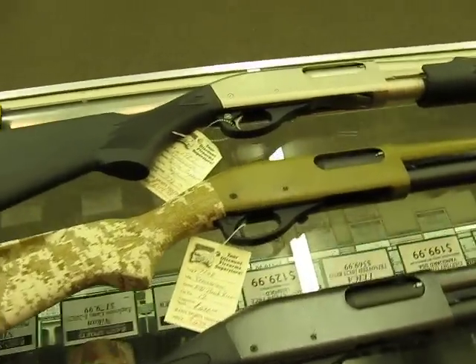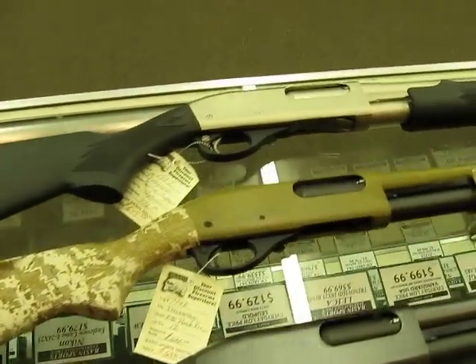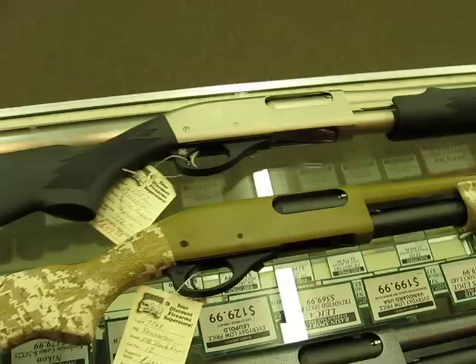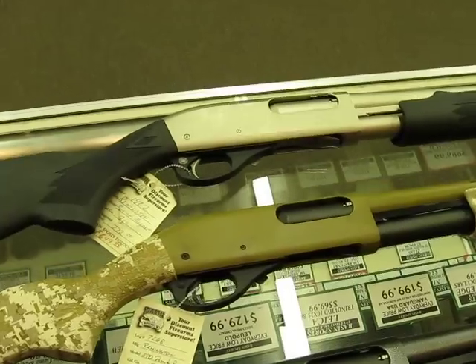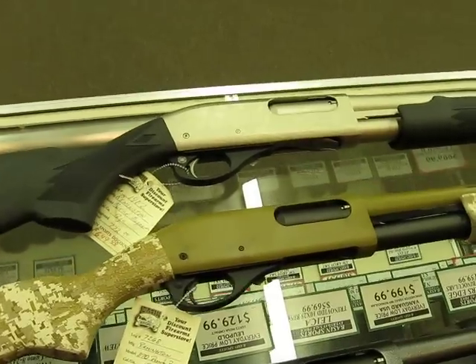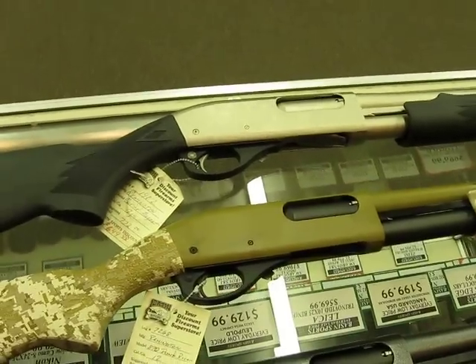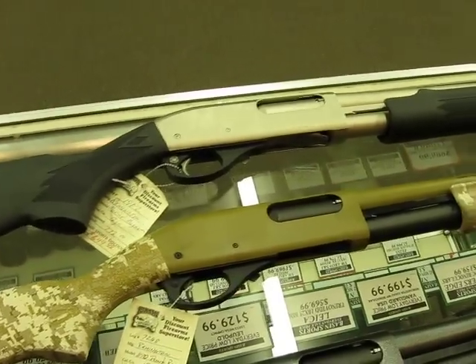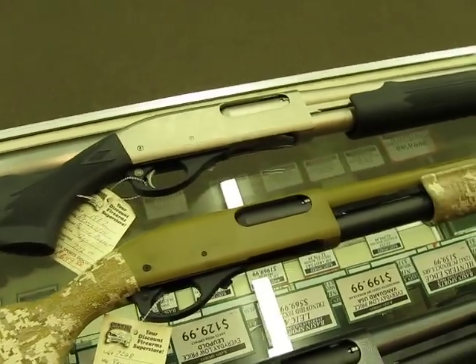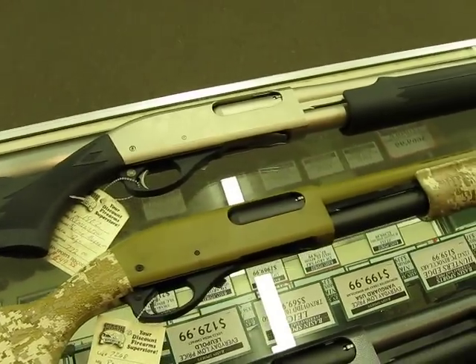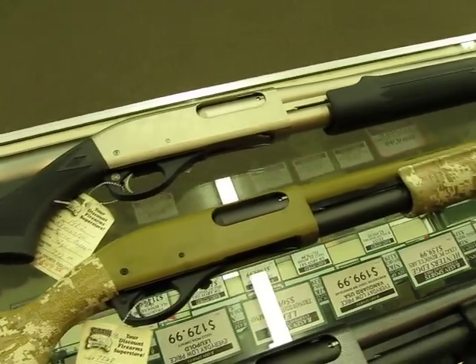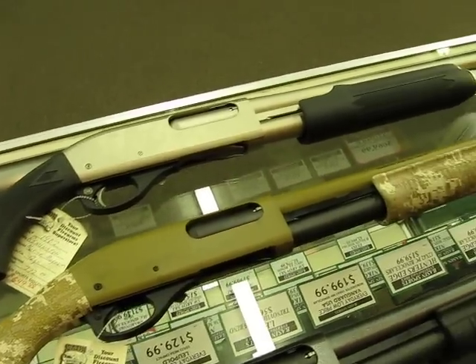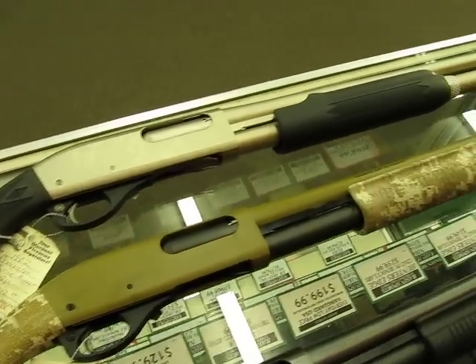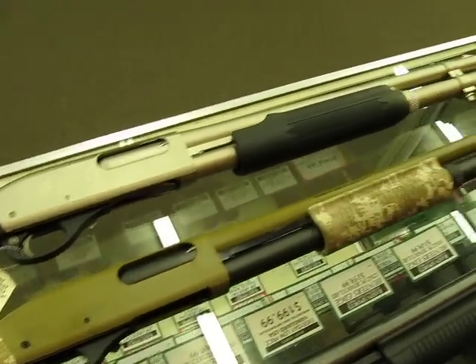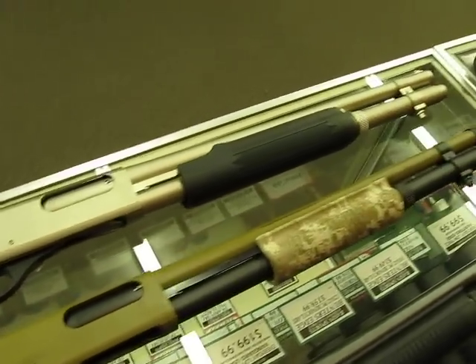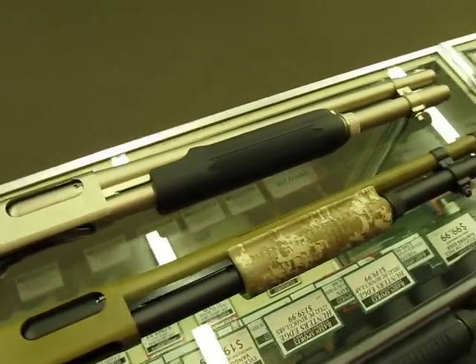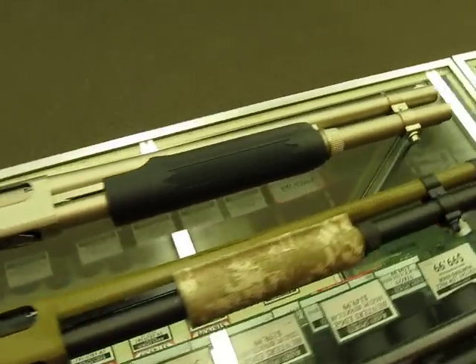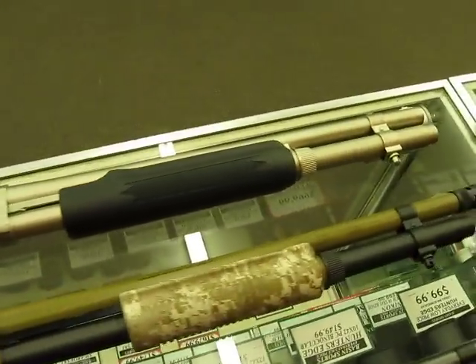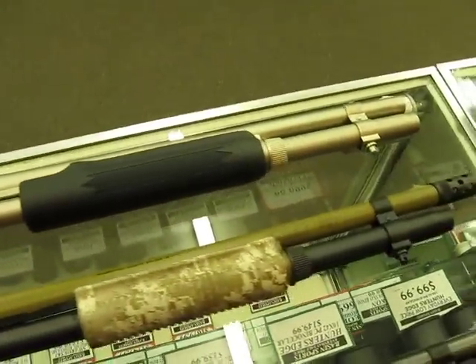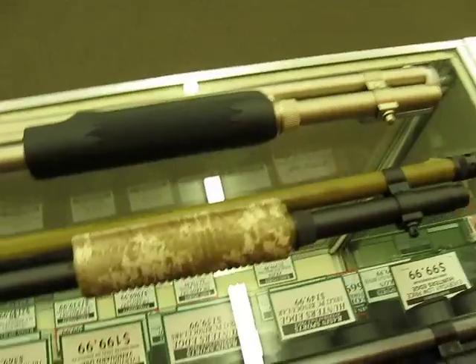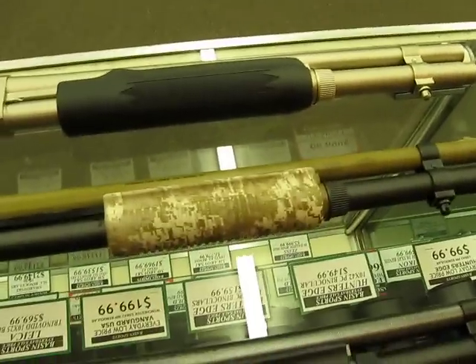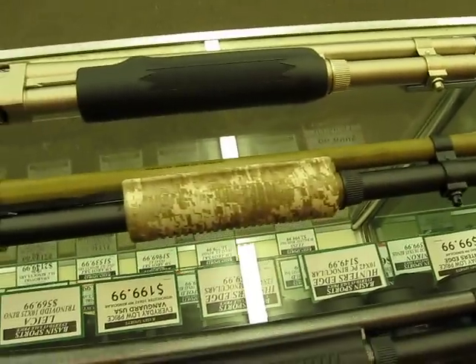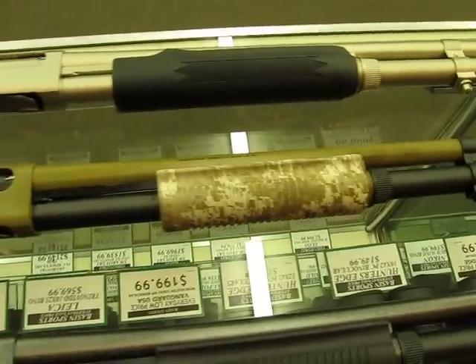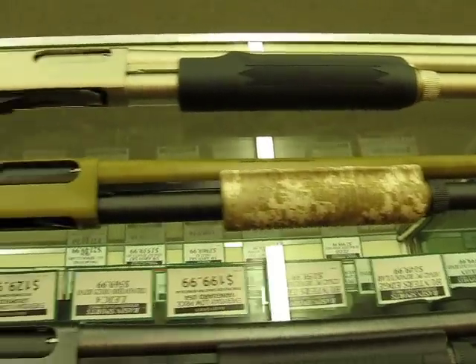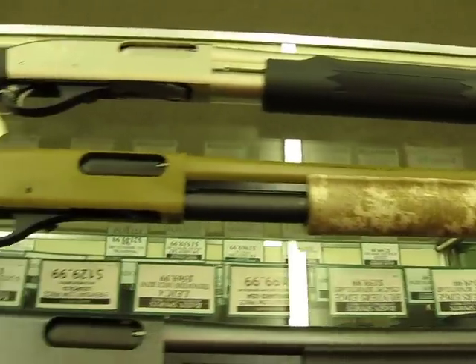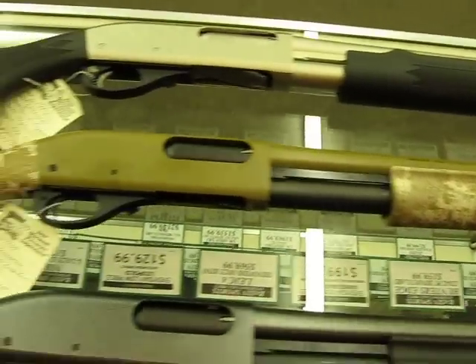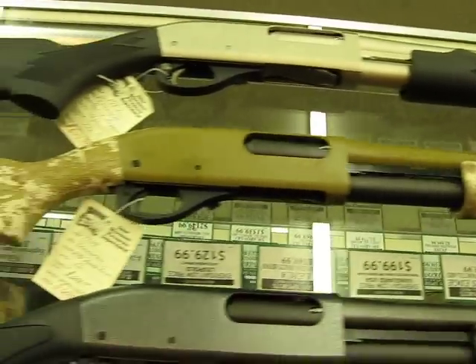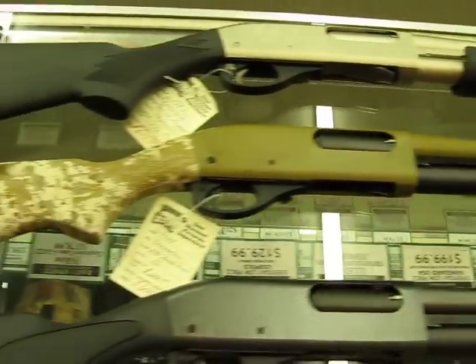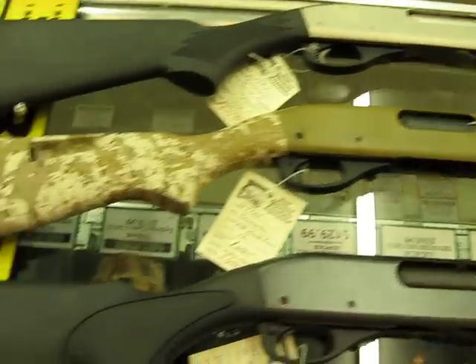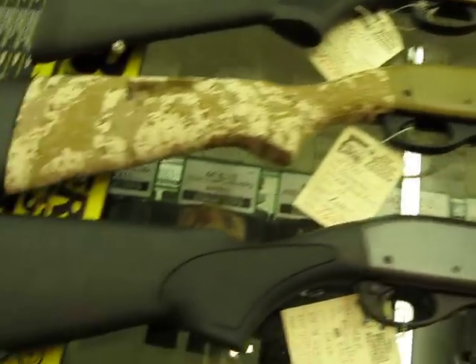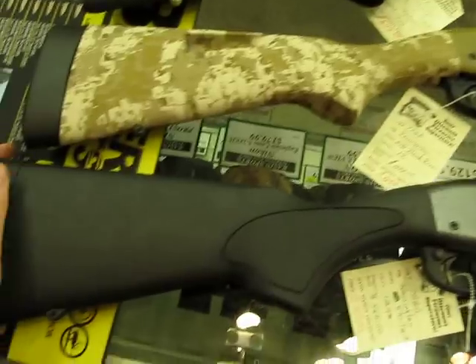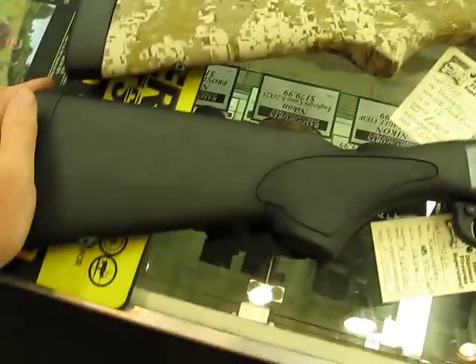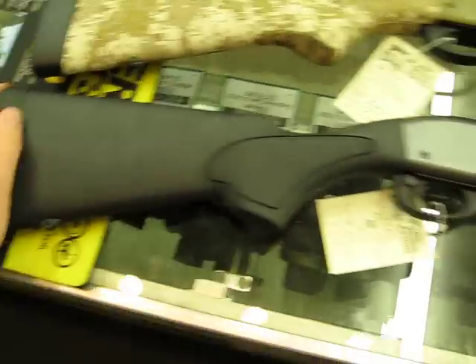This is the Ogre from MadOgre.com, WeTheArmed.com, and Basin Sports. We're just kind of looking here at some of our defensive shotguns. We've got a good selection of Remington pumps.